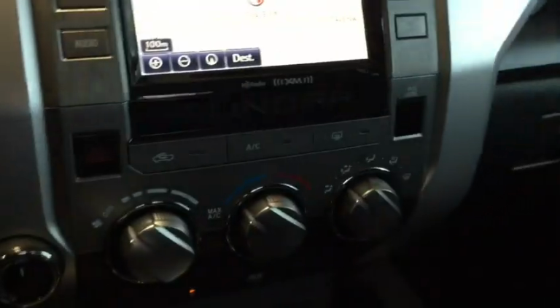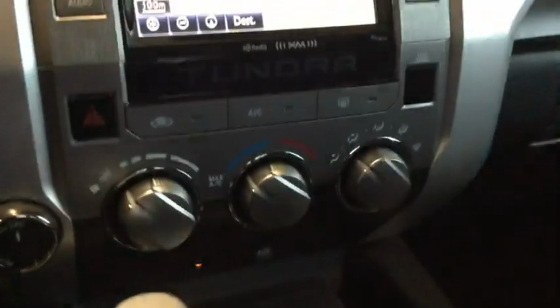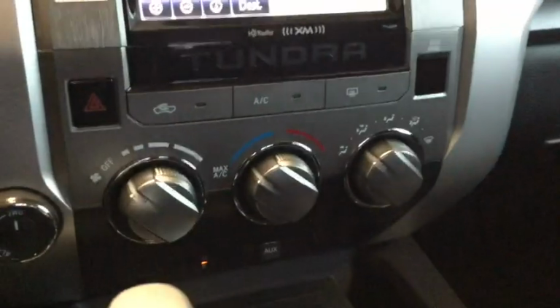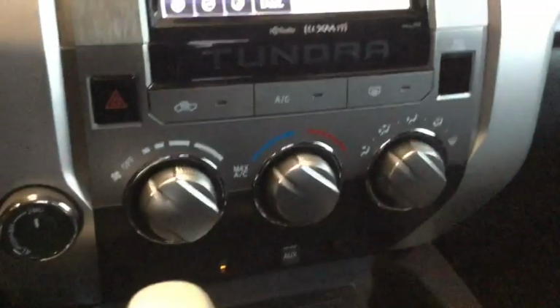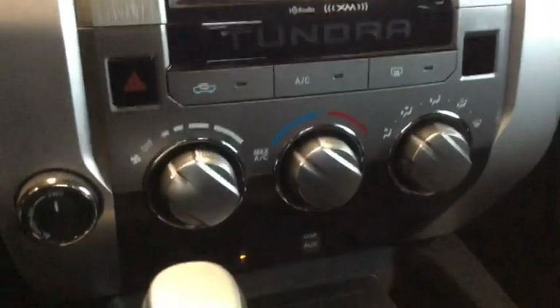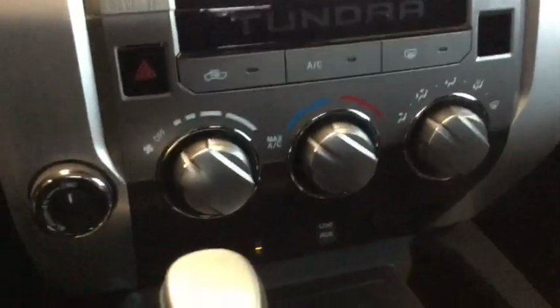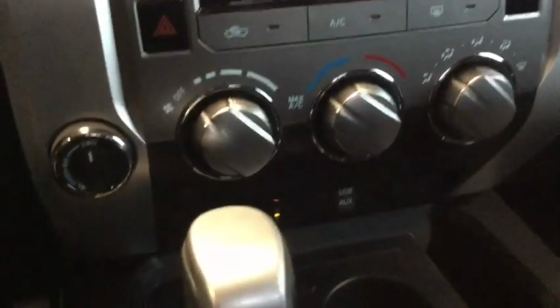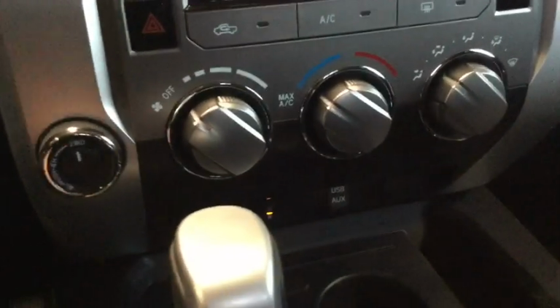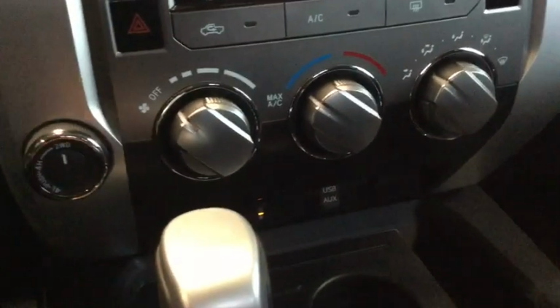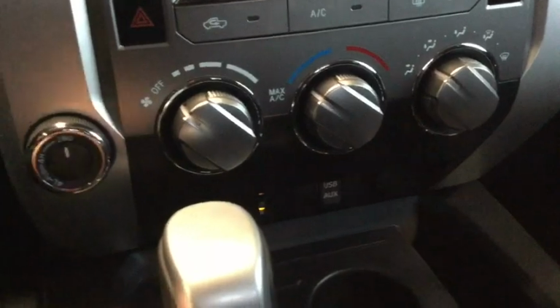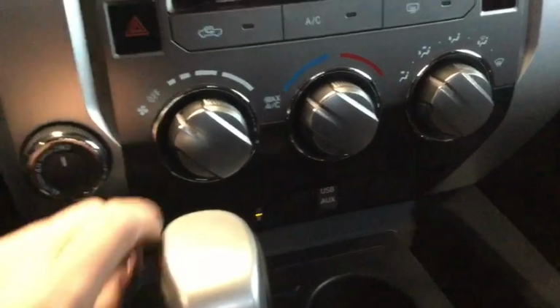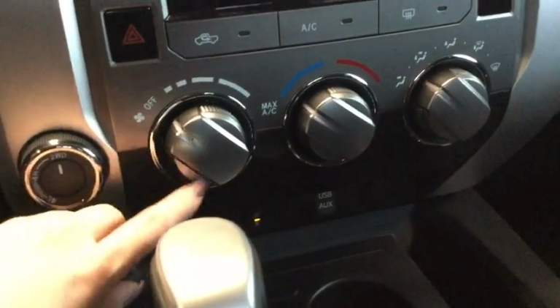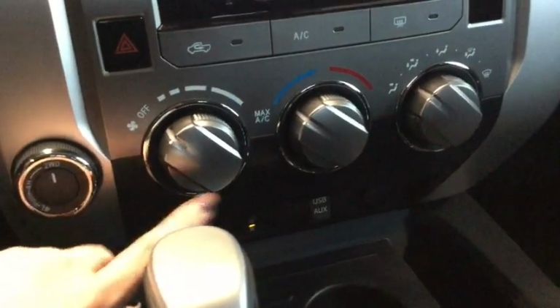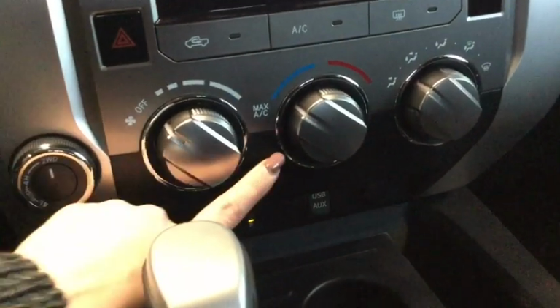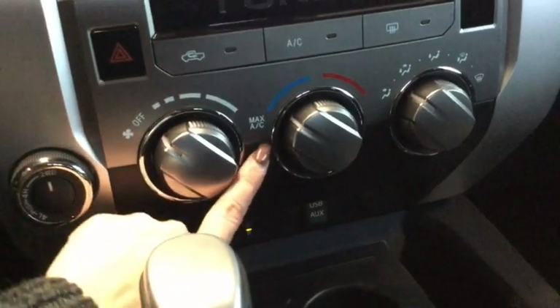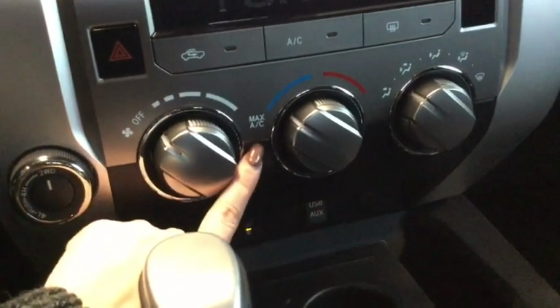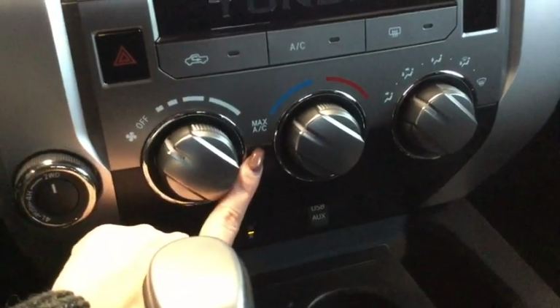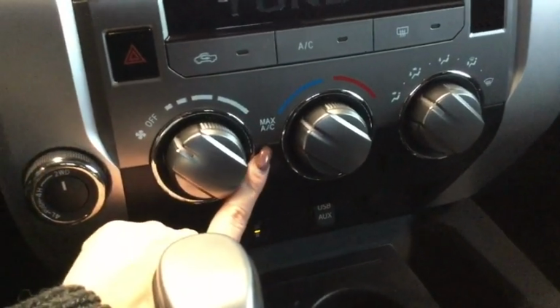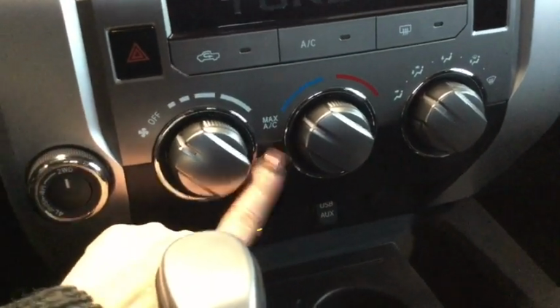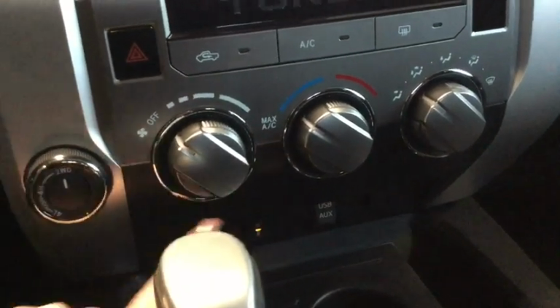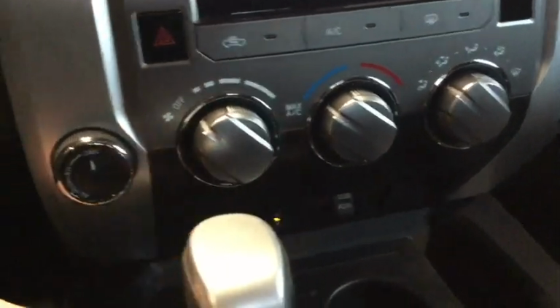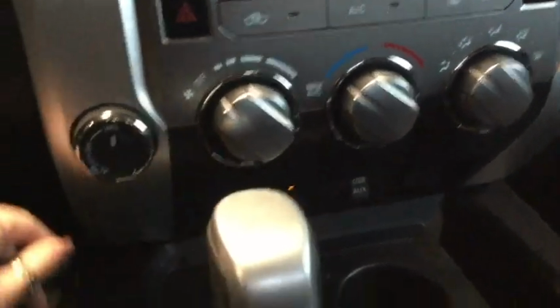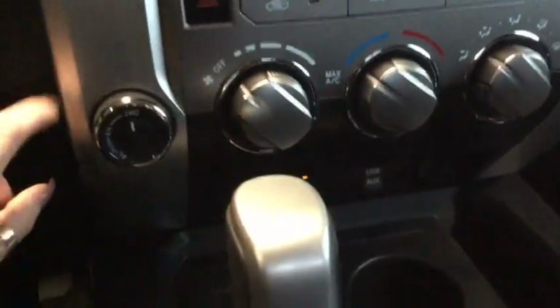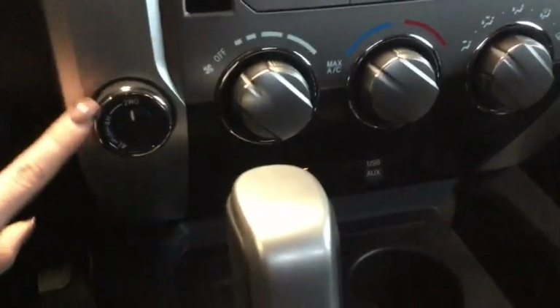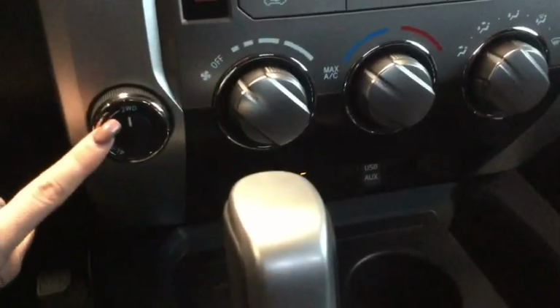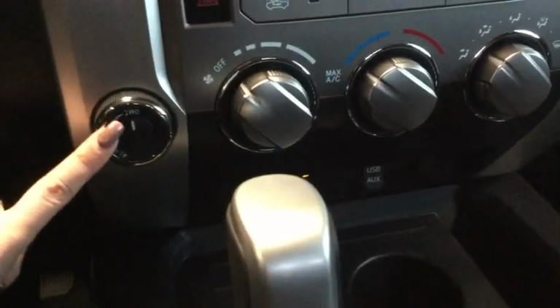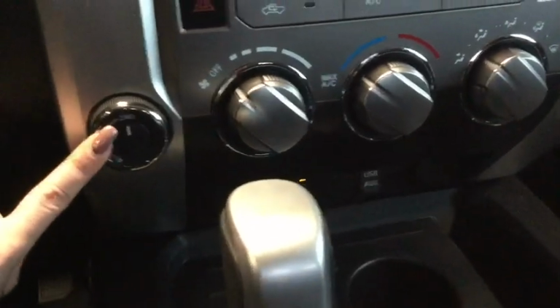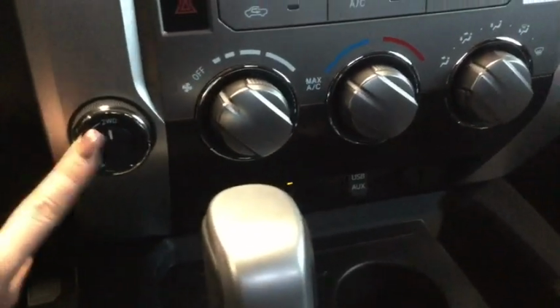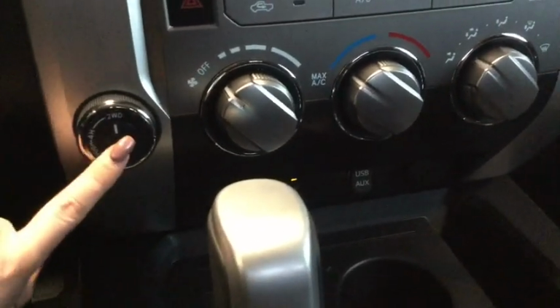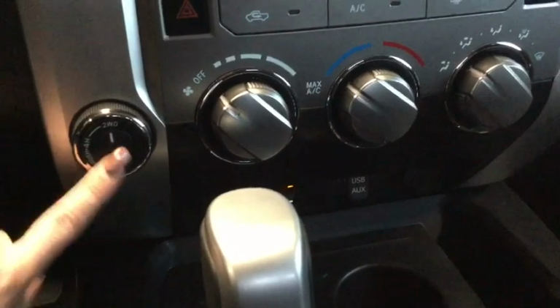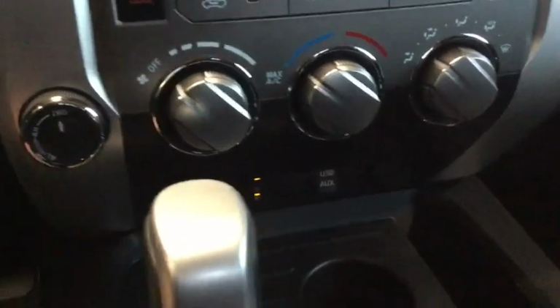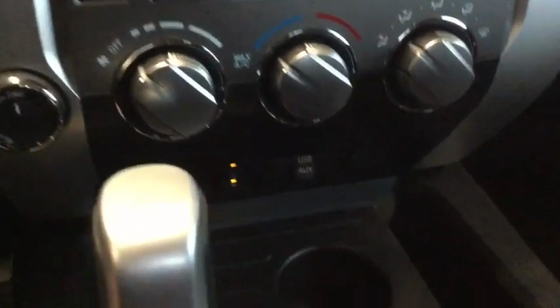Moving a bit further down to the temperature control, you do have your air conditioning so that's going to be great for those summer days, and here is your four by four options.